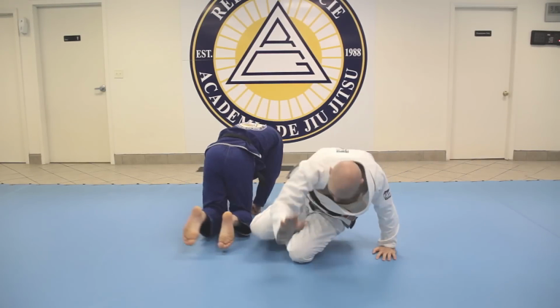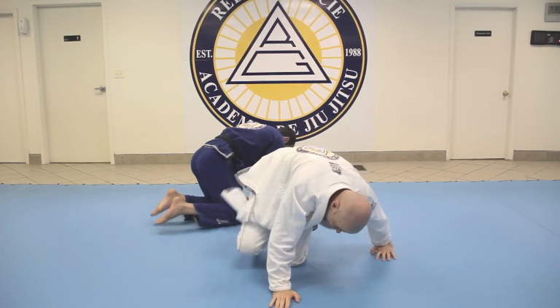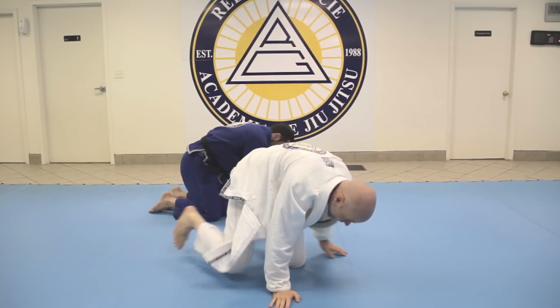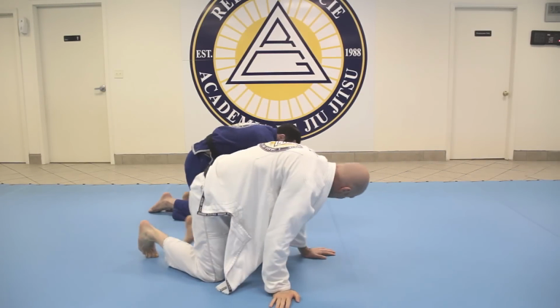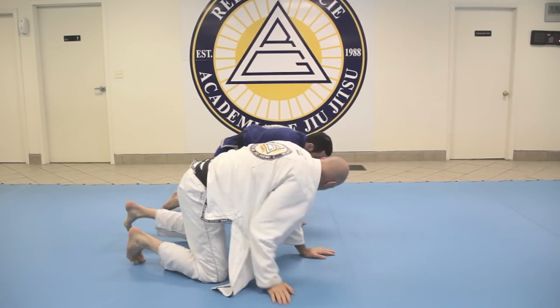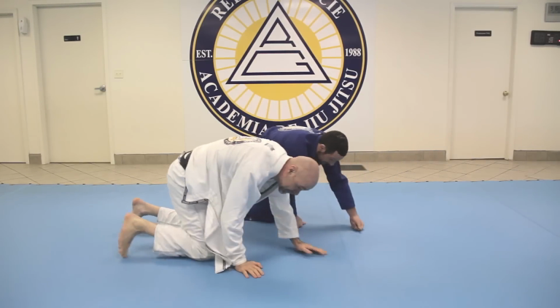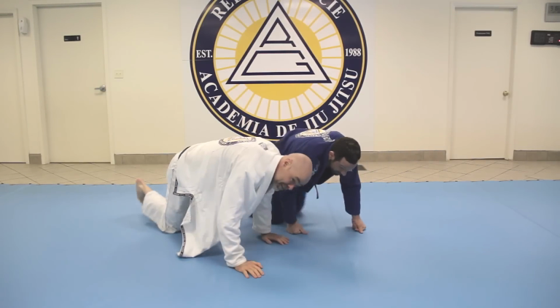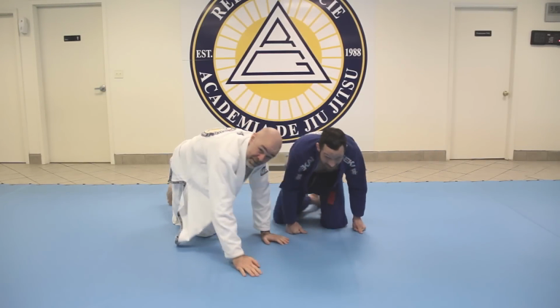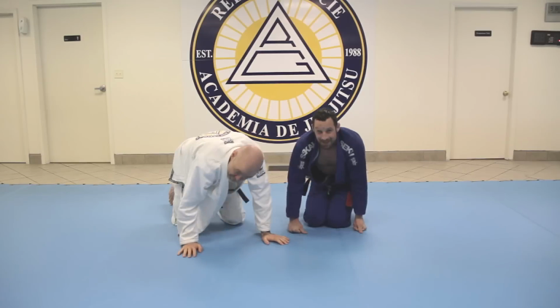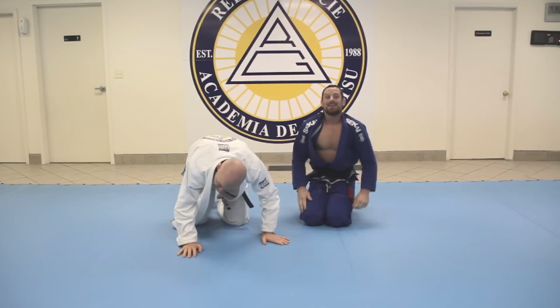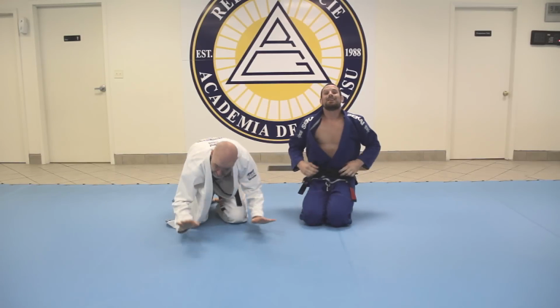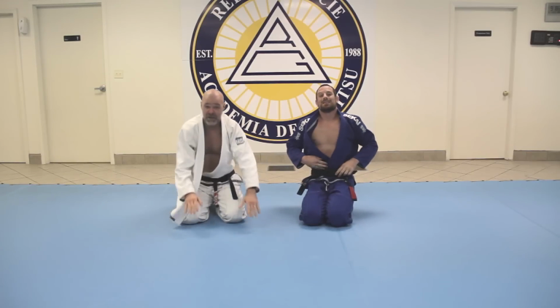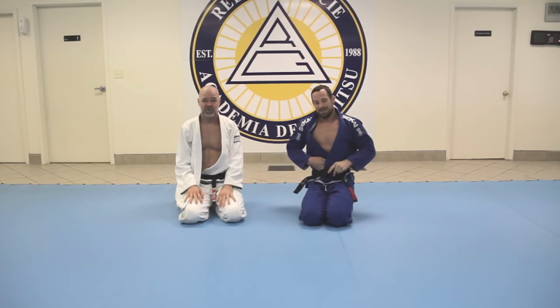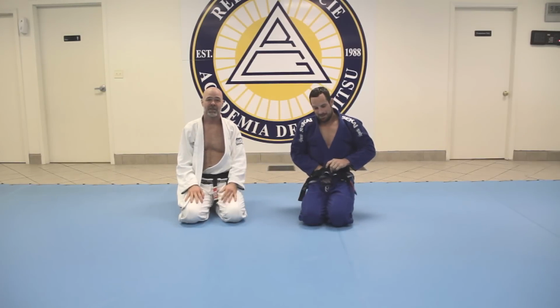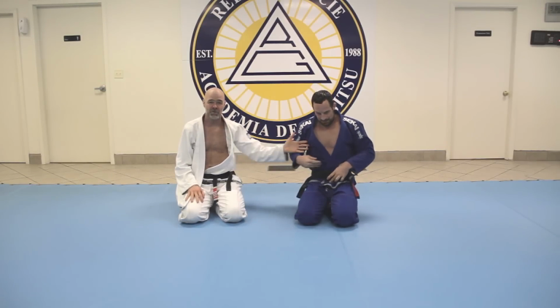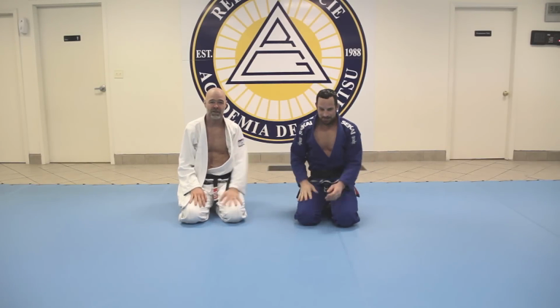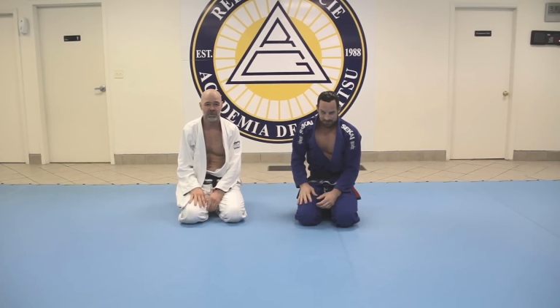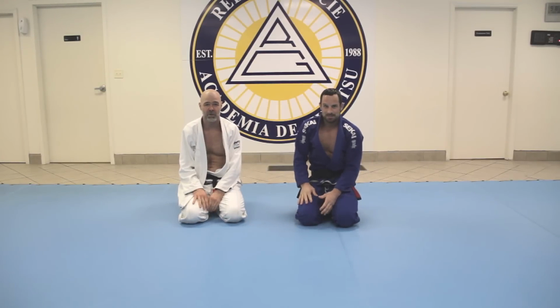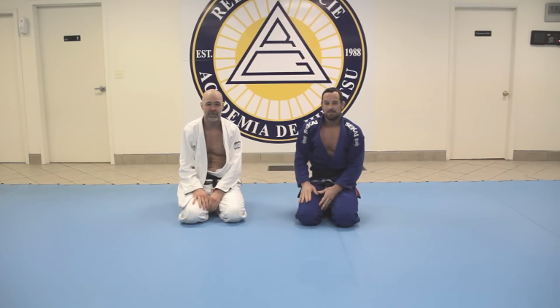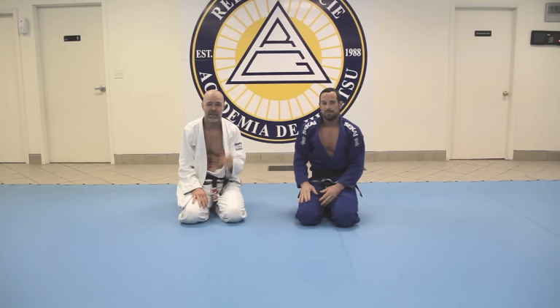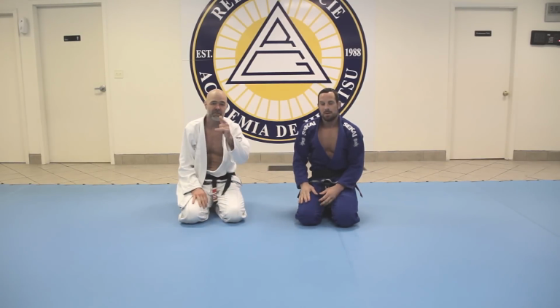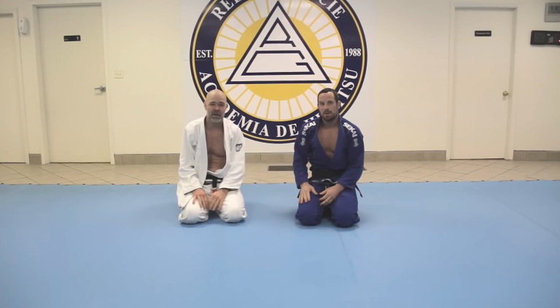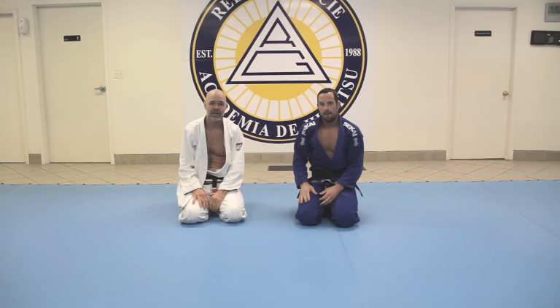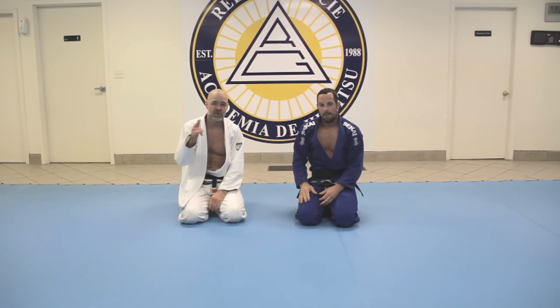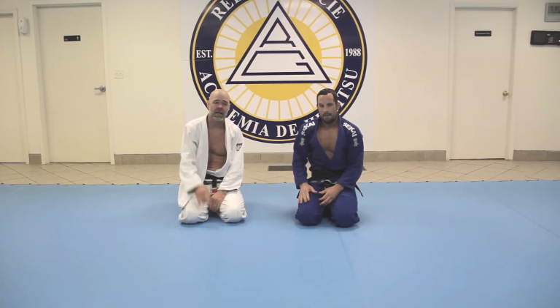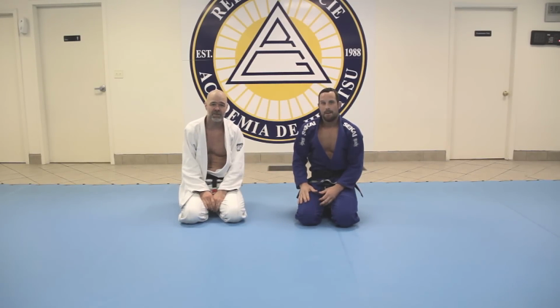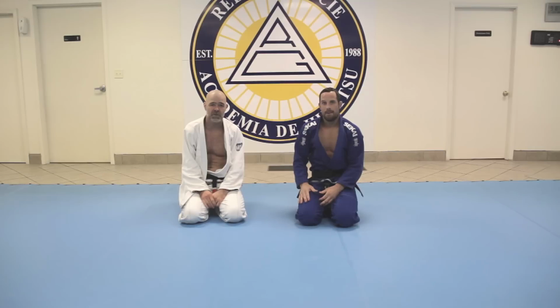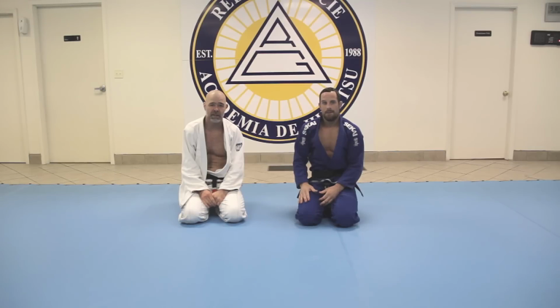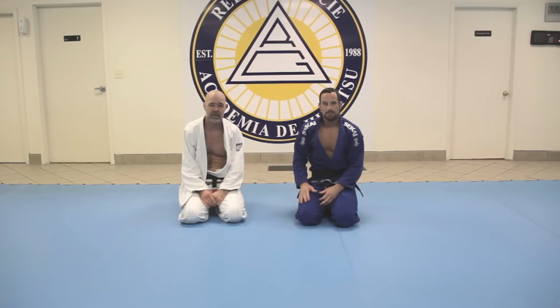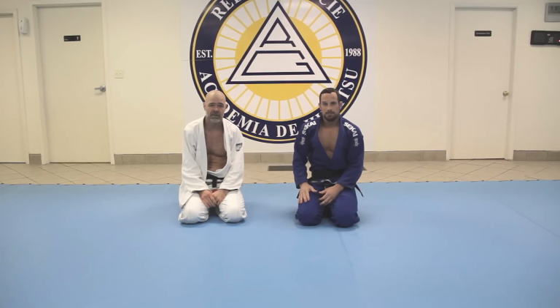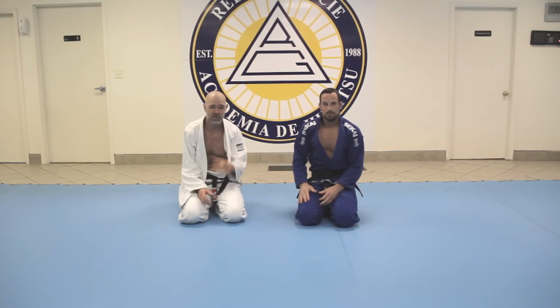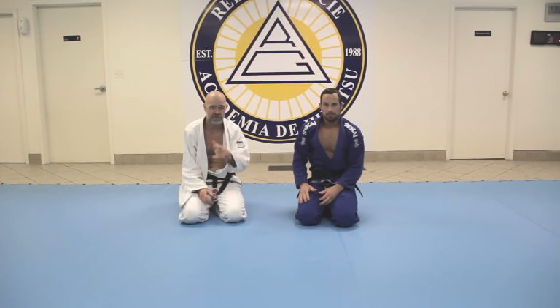So there you have it — some new secret sauce from our newly promoted black belt. Give it a try, subscribe, let us know what you think, and we'll see you soon.